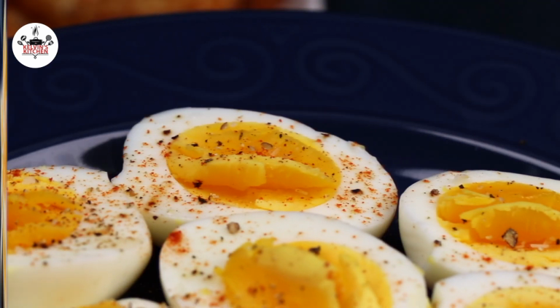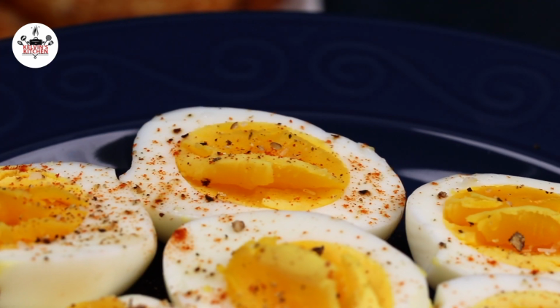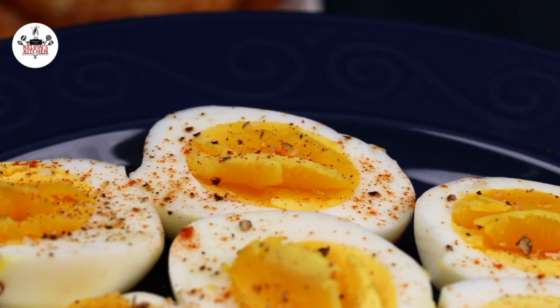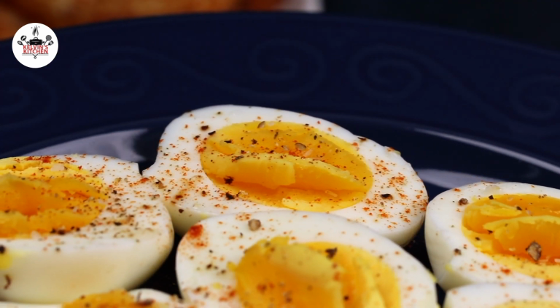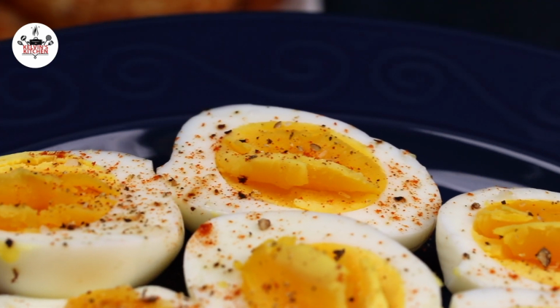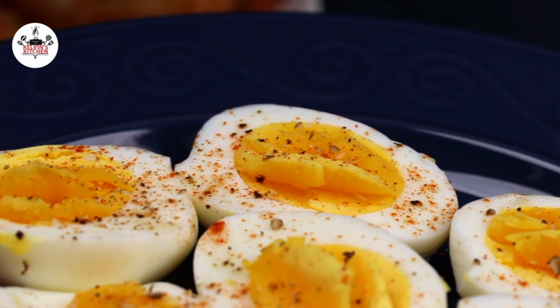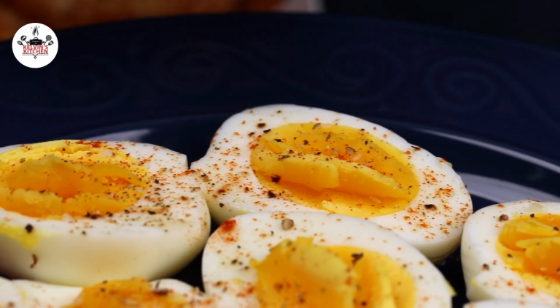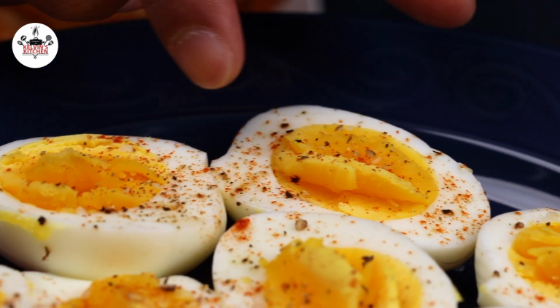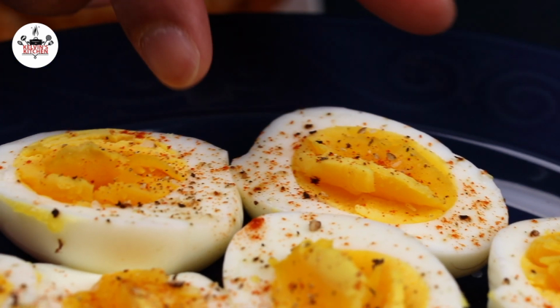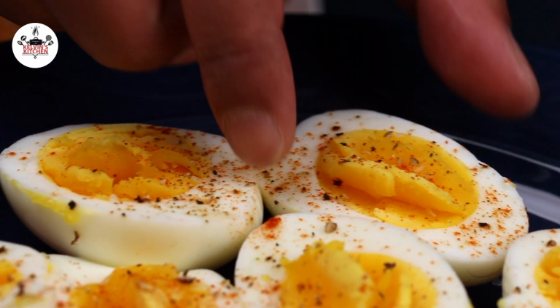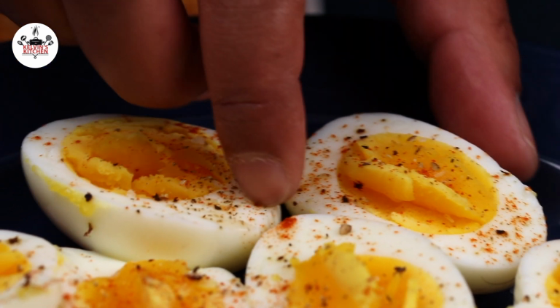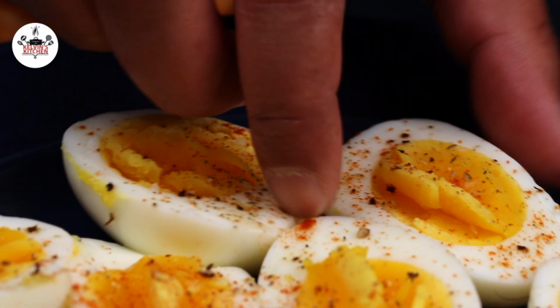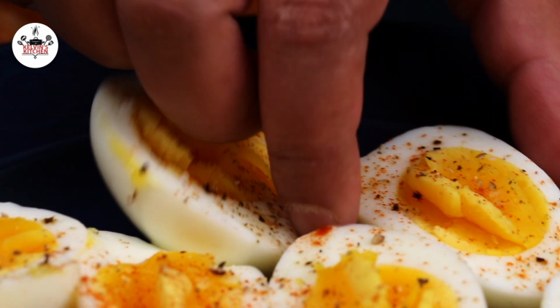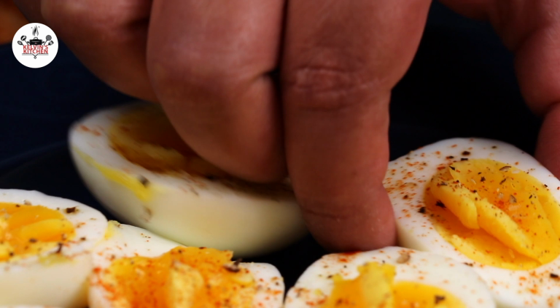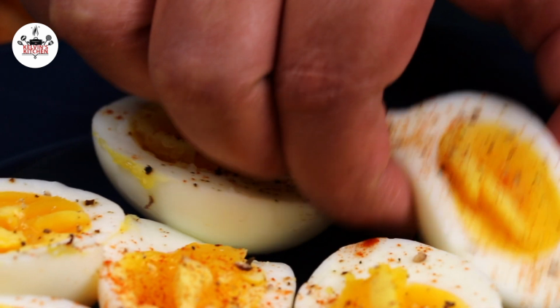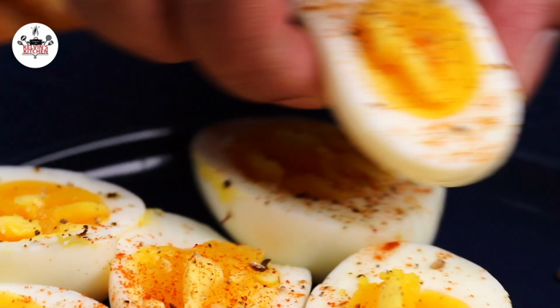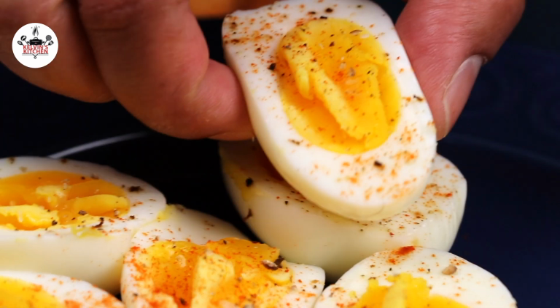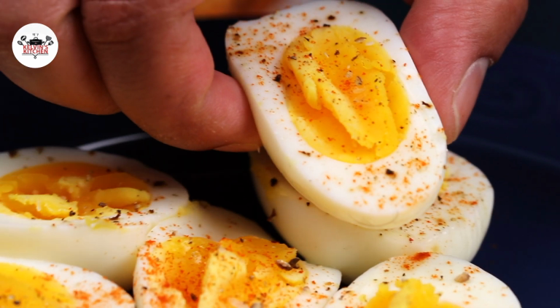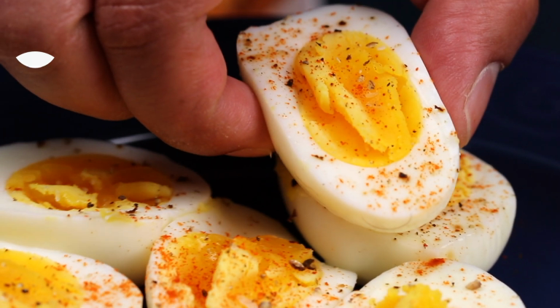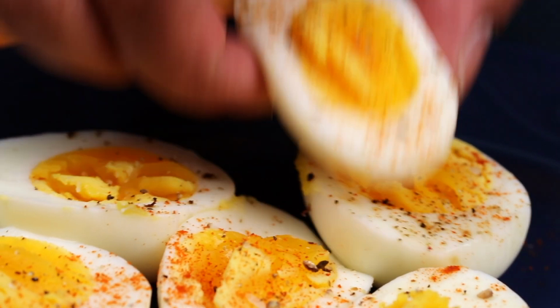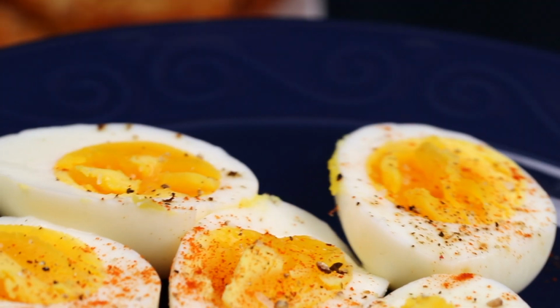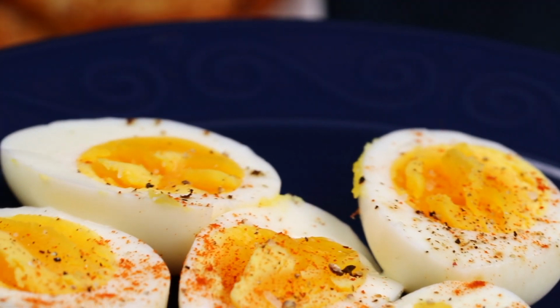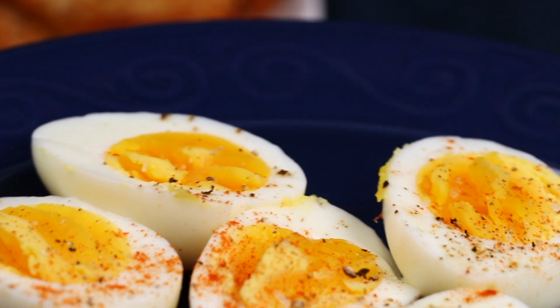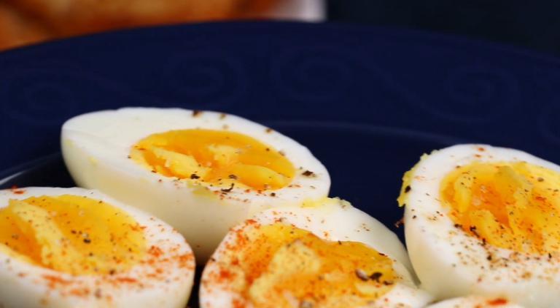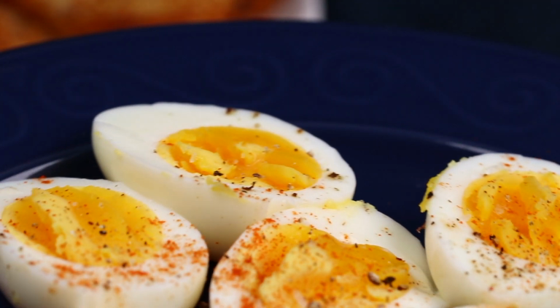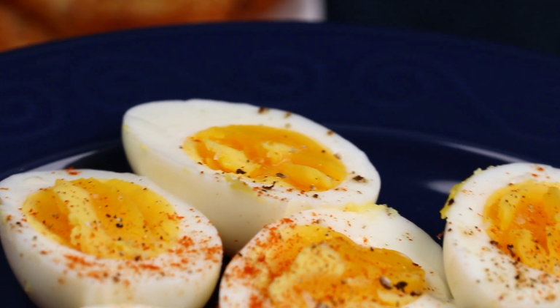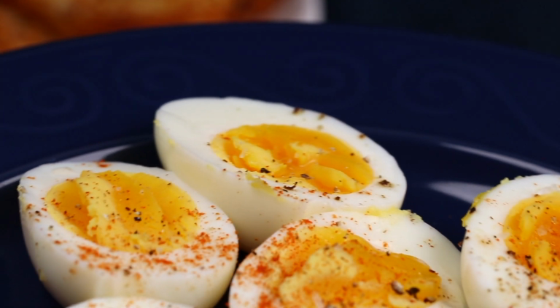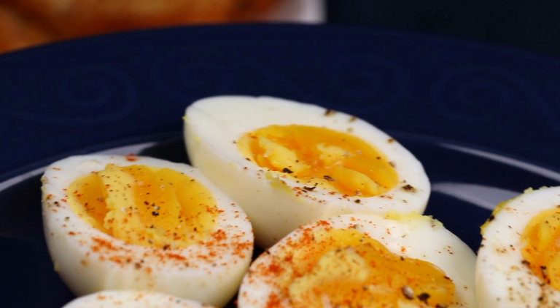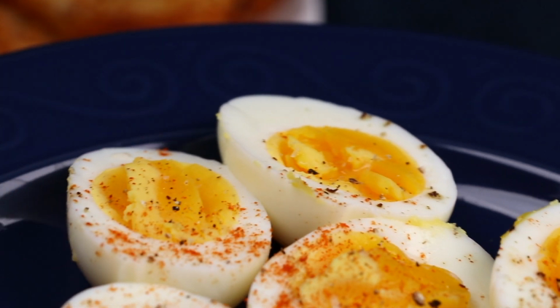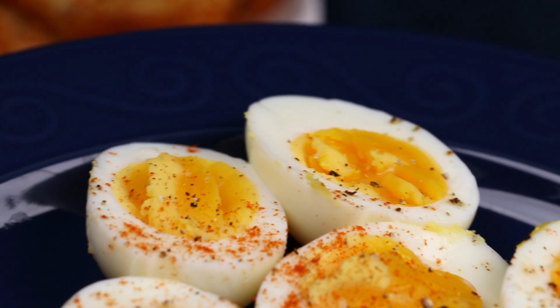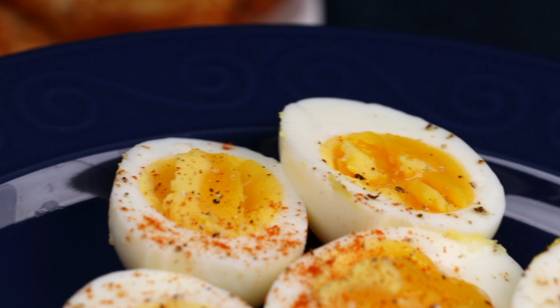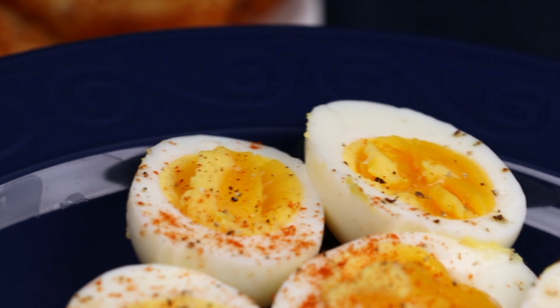There you guys have it — air fryer hard-boiled eggs. Enjoy! Buen provecho. Thanks for watching.